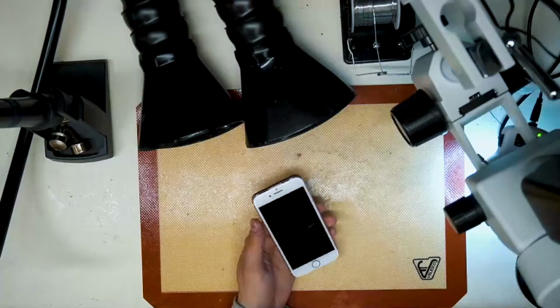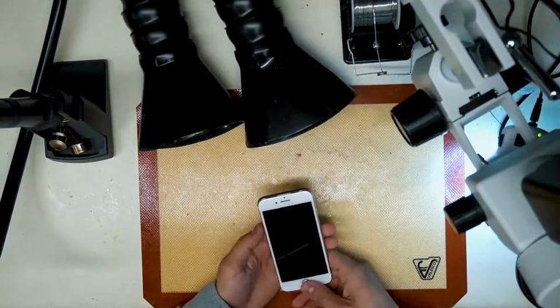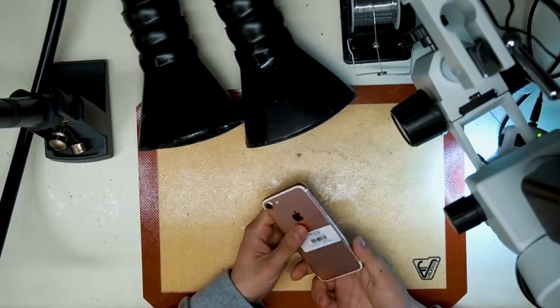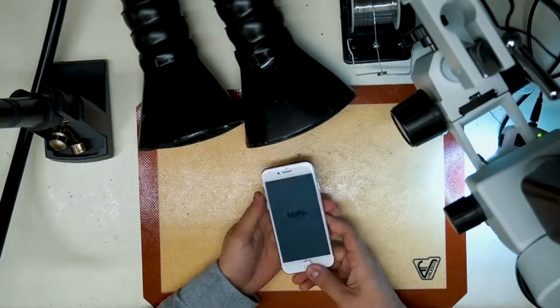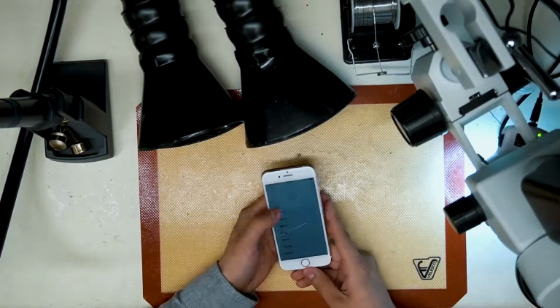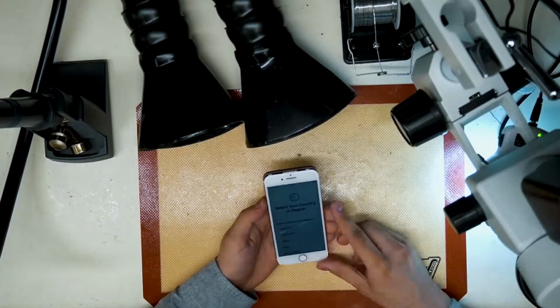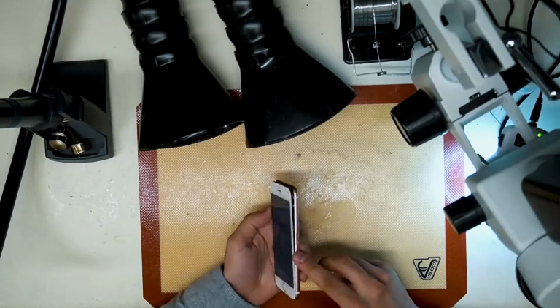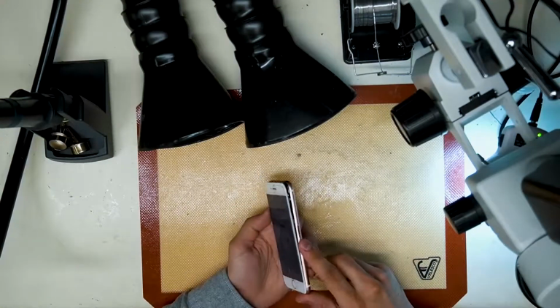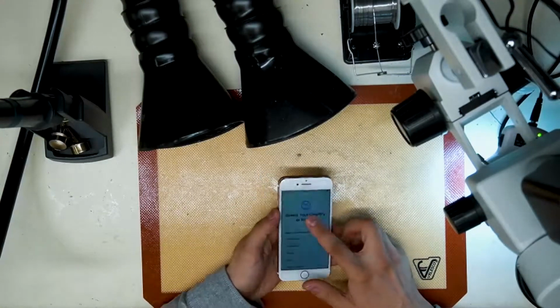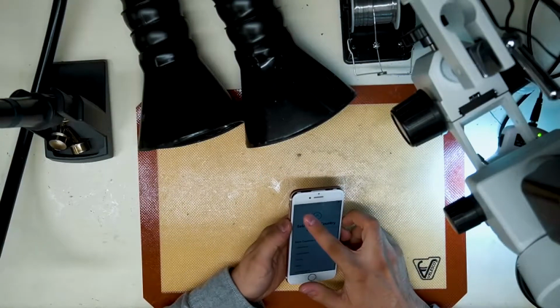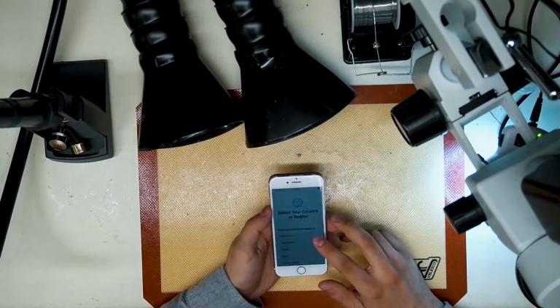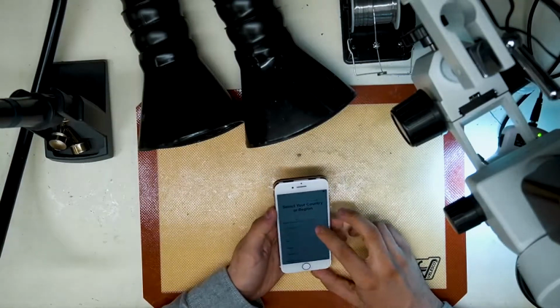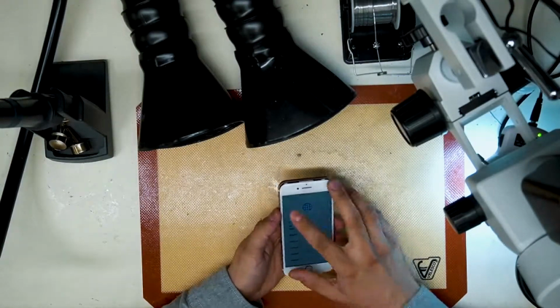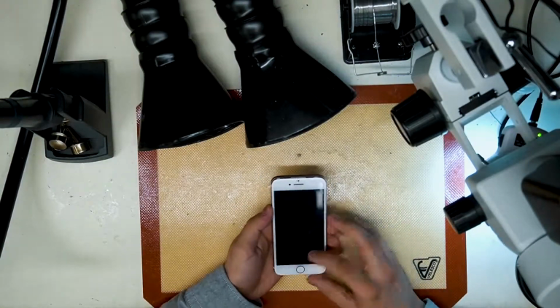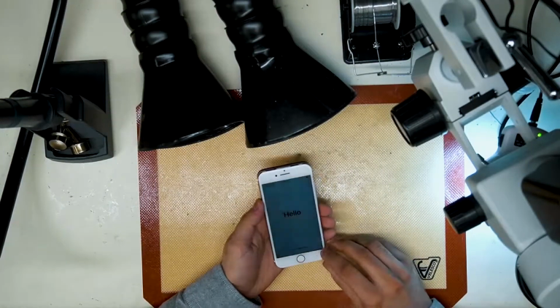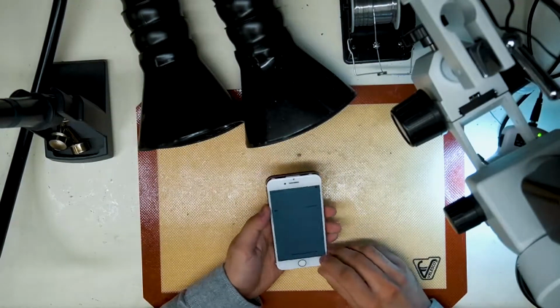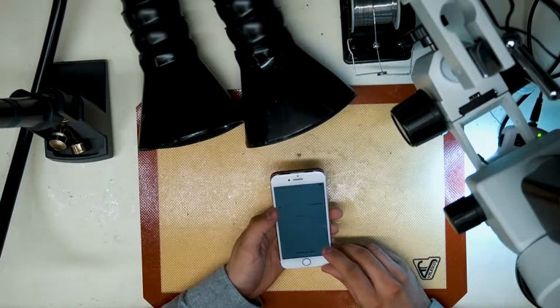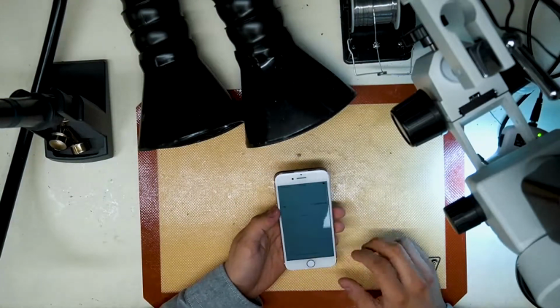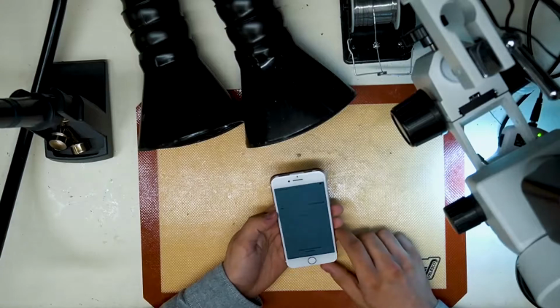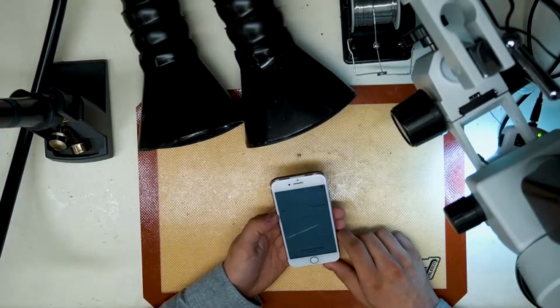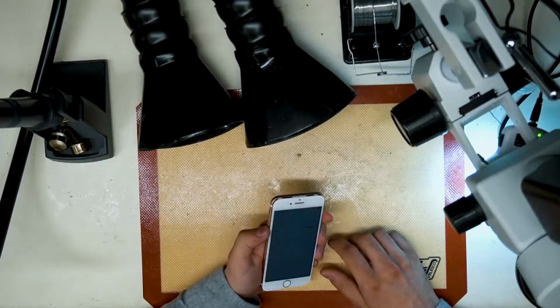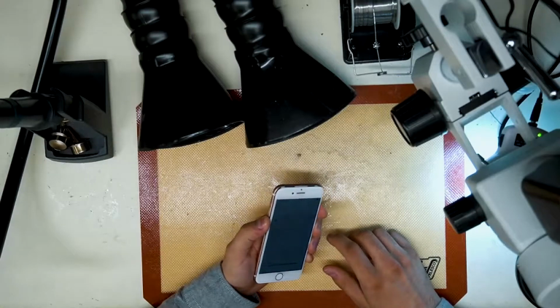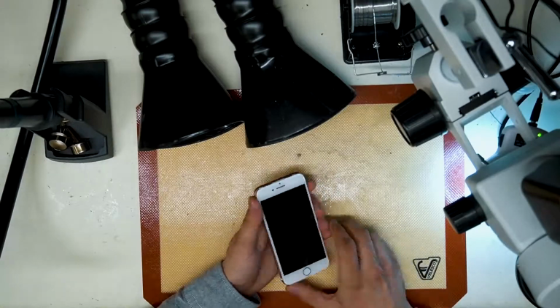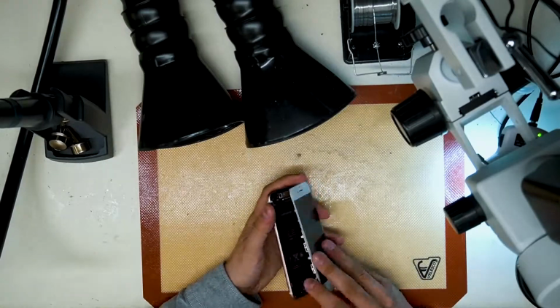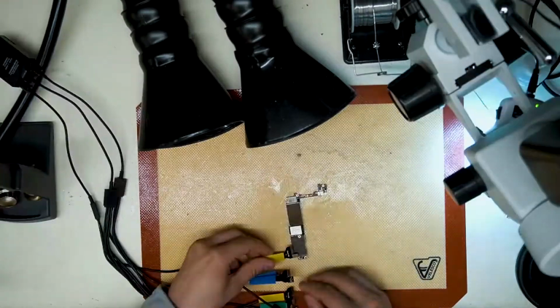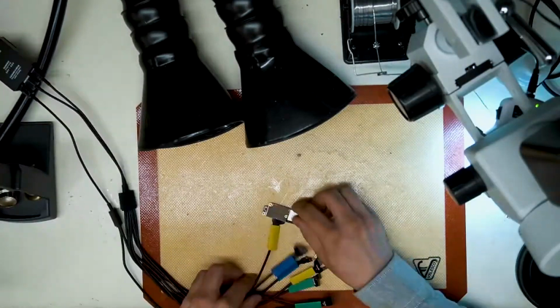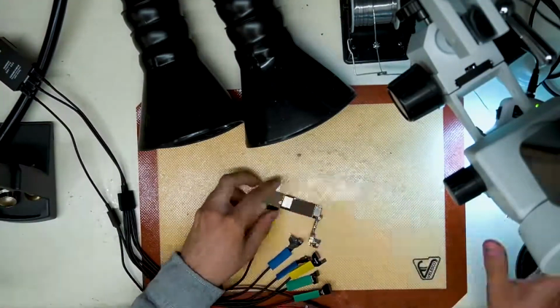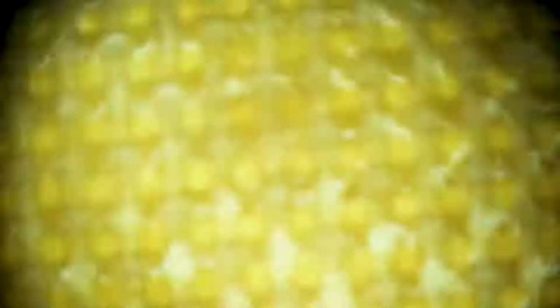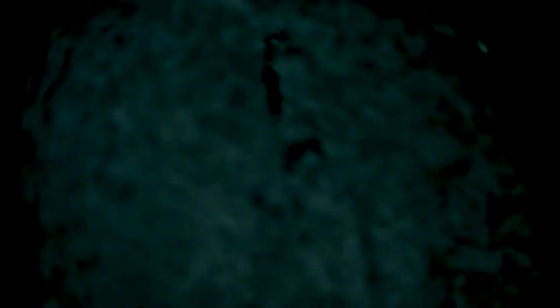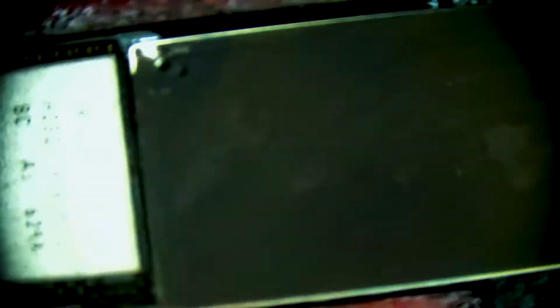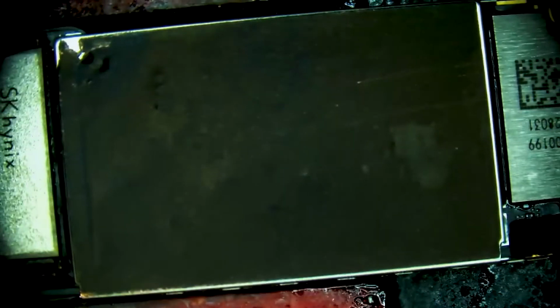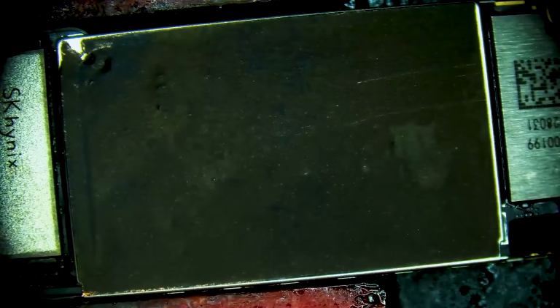This iPhone 7 is in today because it is searching for service despite there being no SIM card in the device, and there's also no IMEI number in the about section.